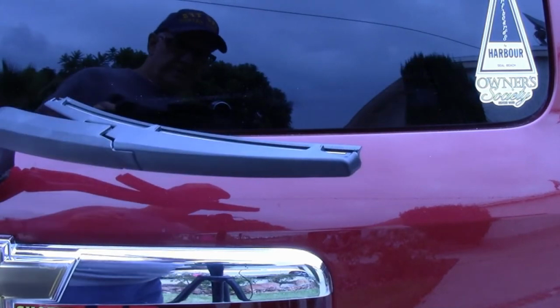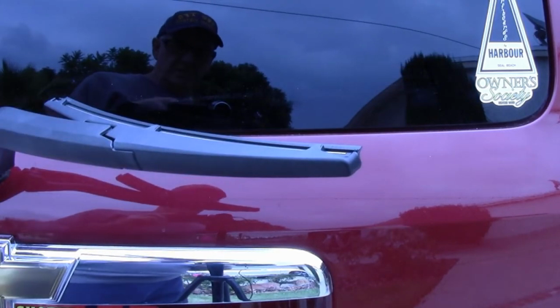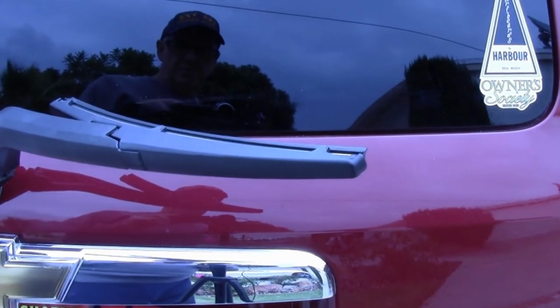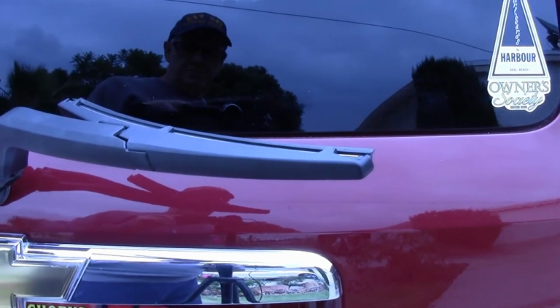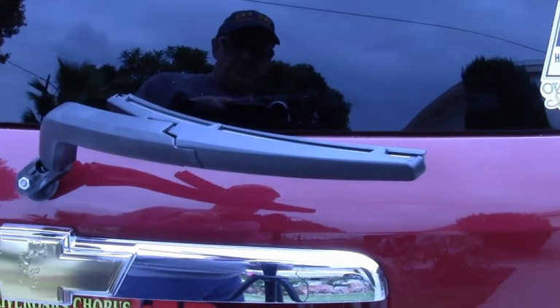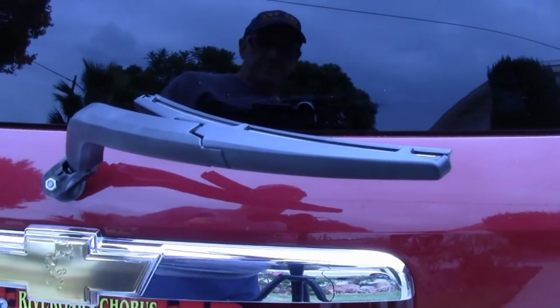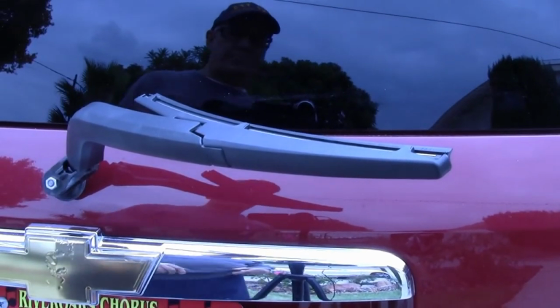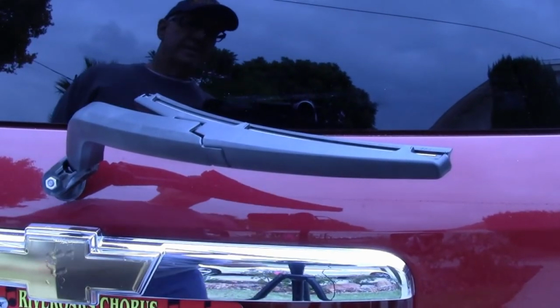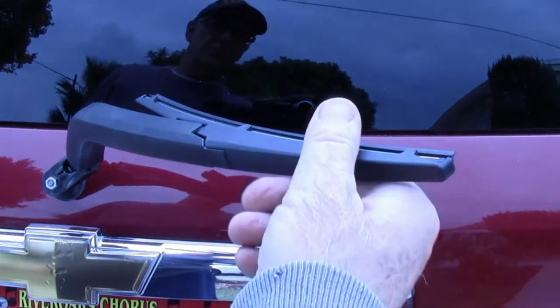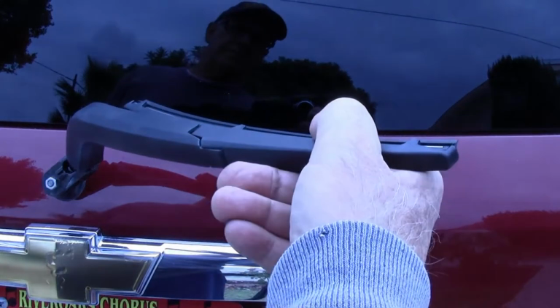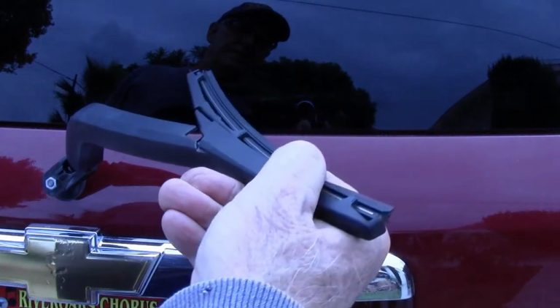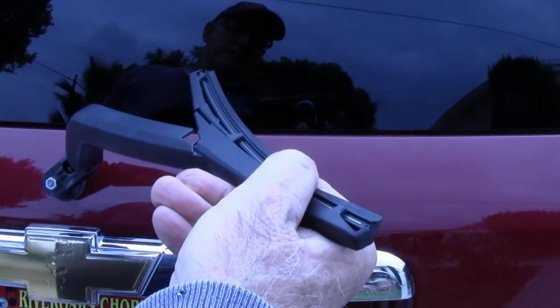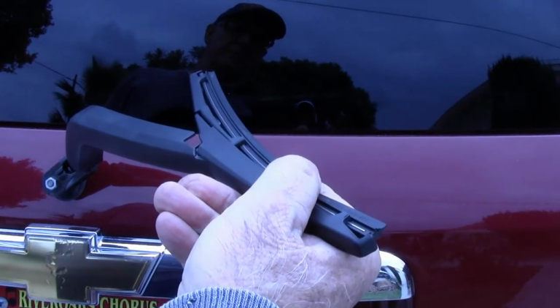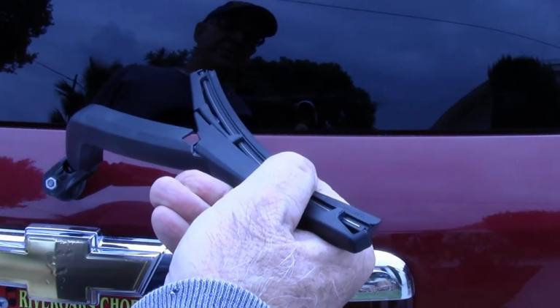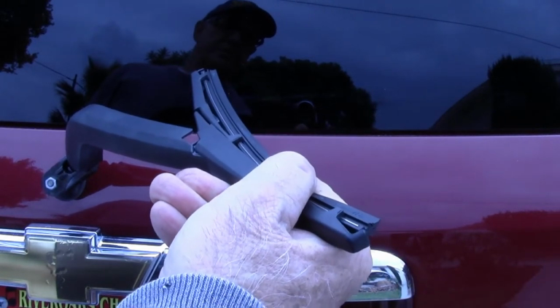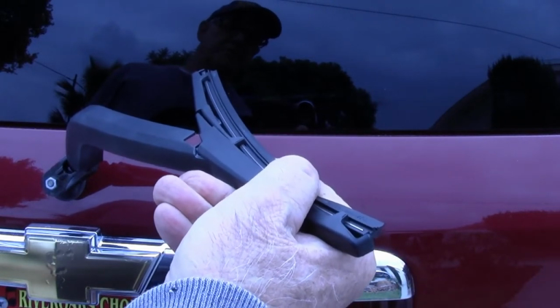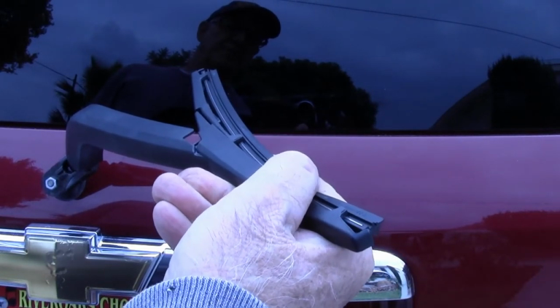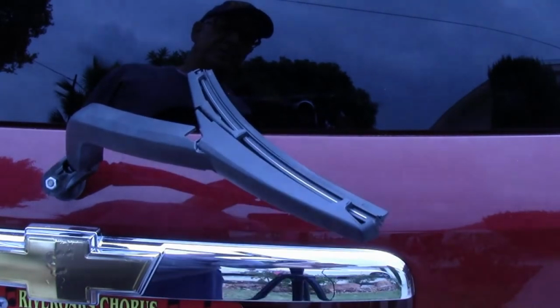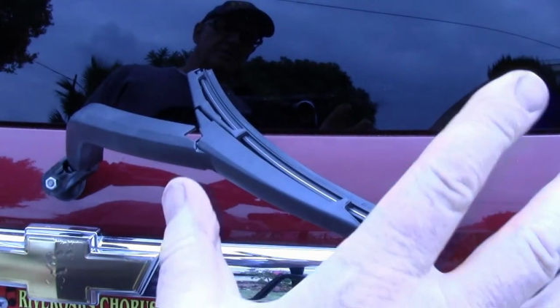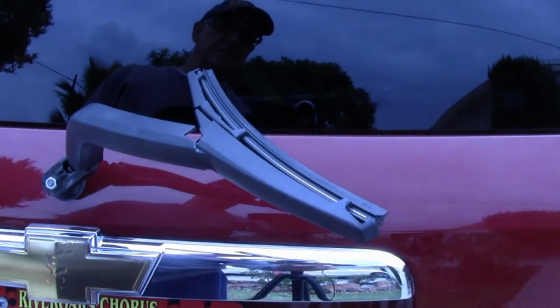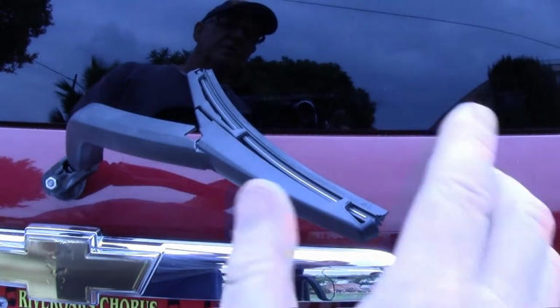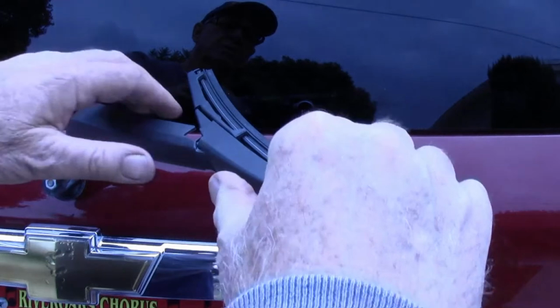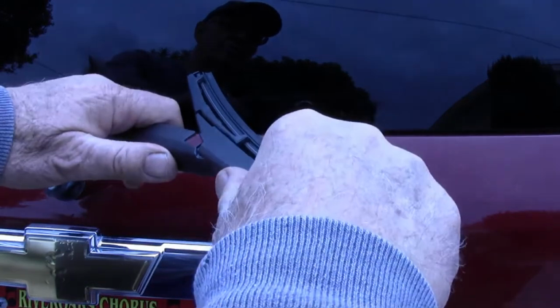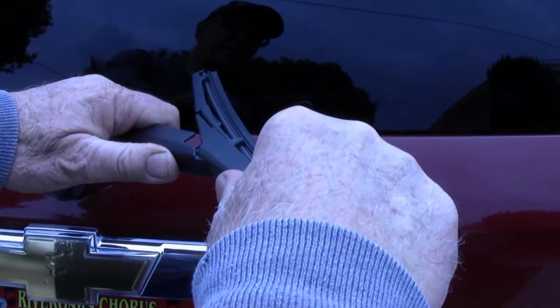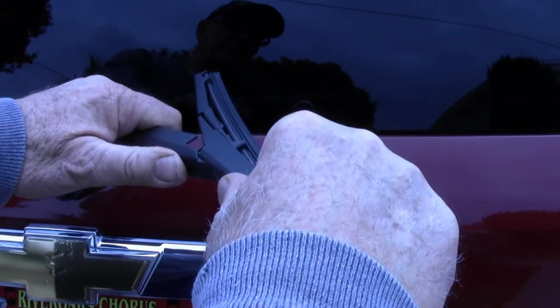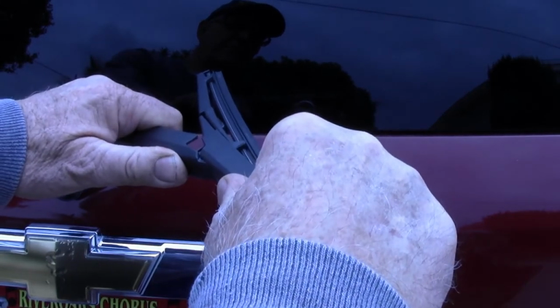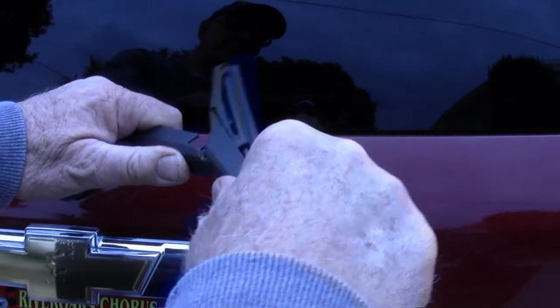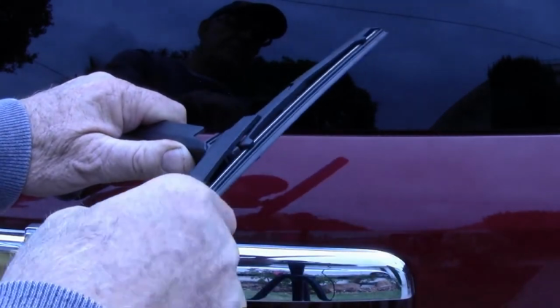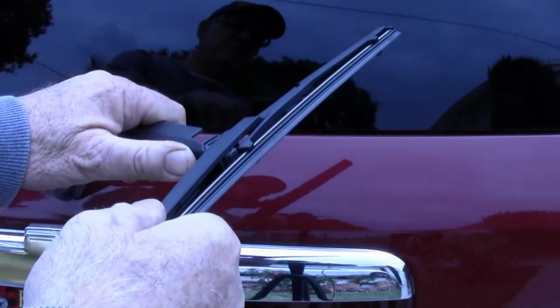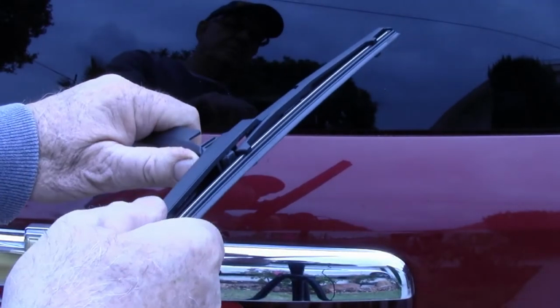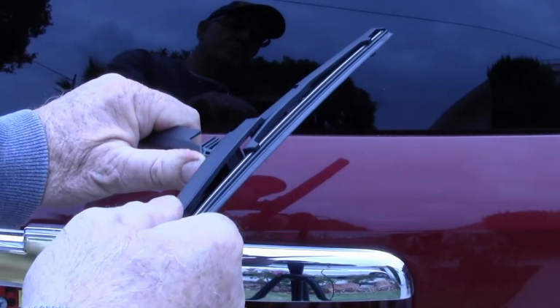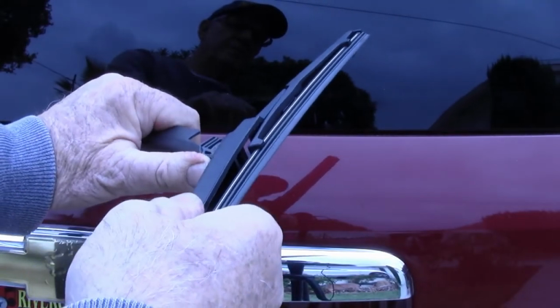Now you can raise it to the service position. Rotate the blade outwardly — it's going to come to a stop, but that's just a detent. Go beyond that, it'll feel a little snap, and there it slips right off.